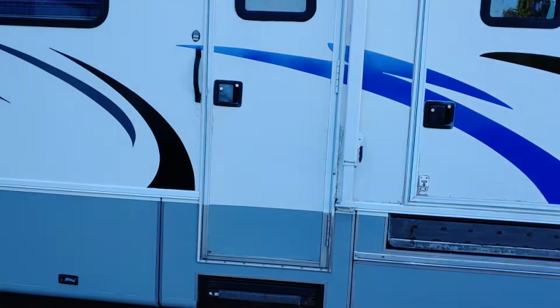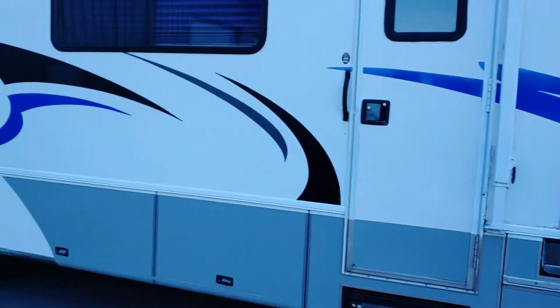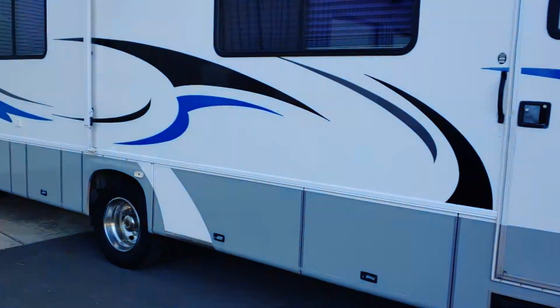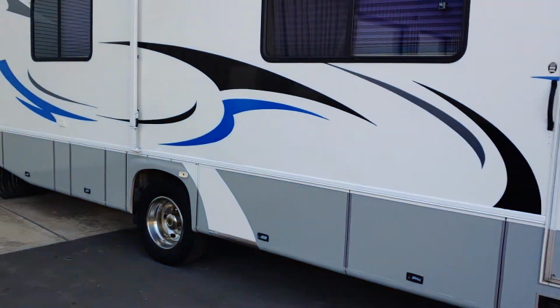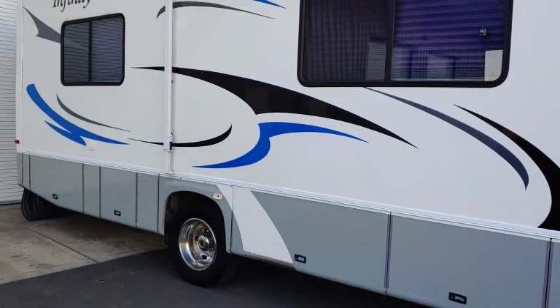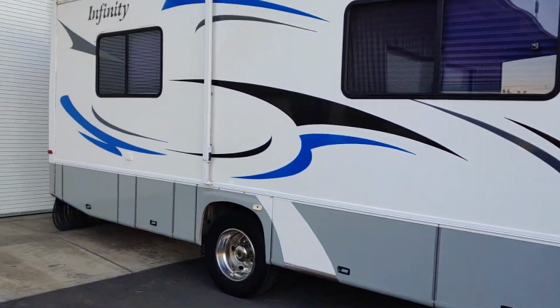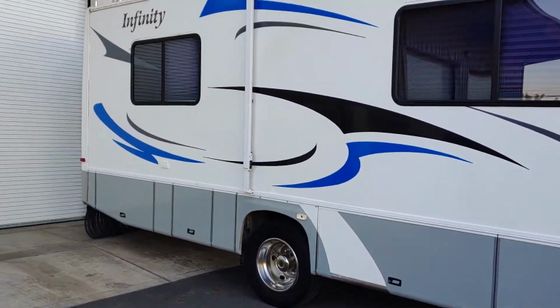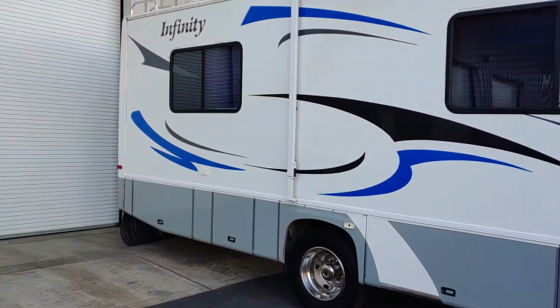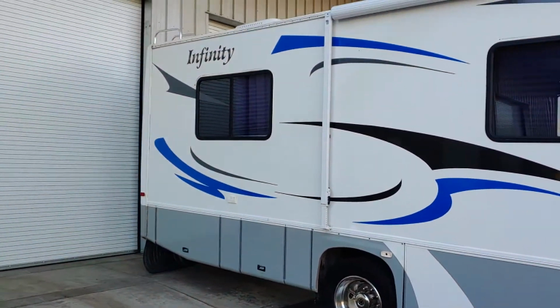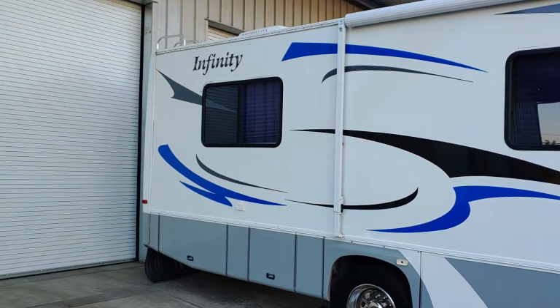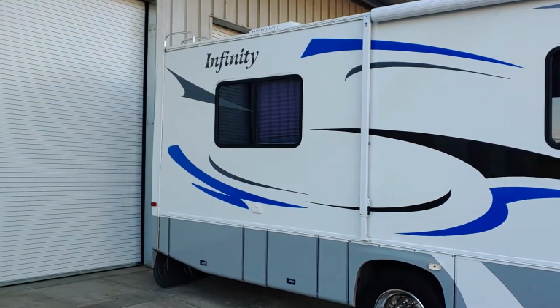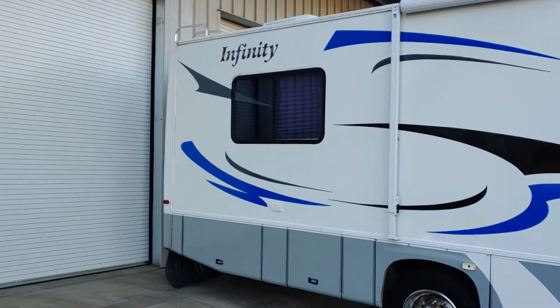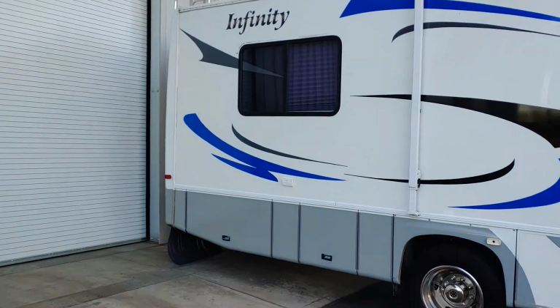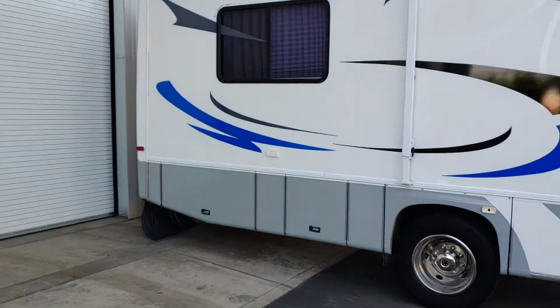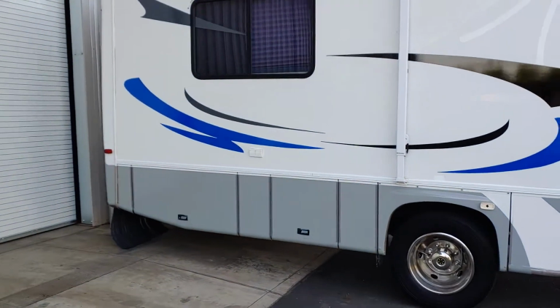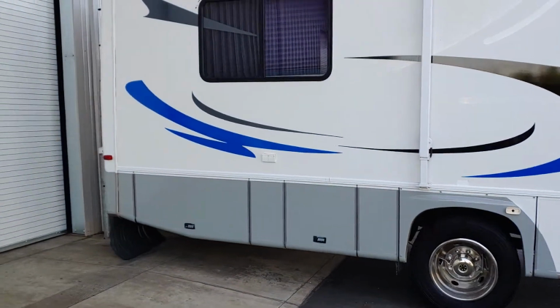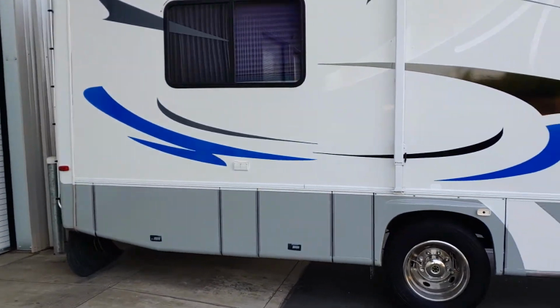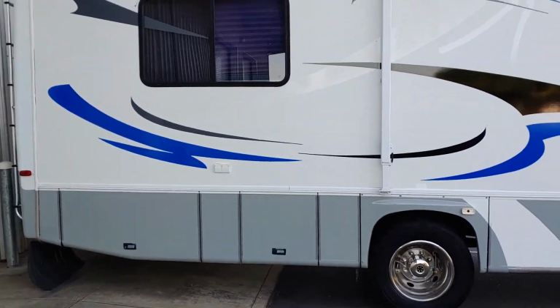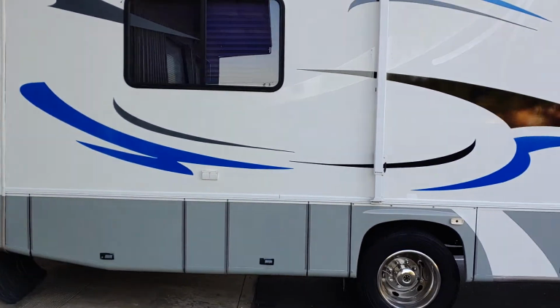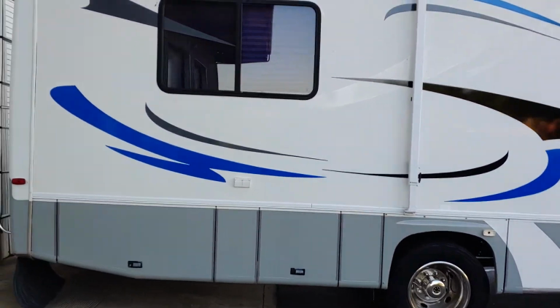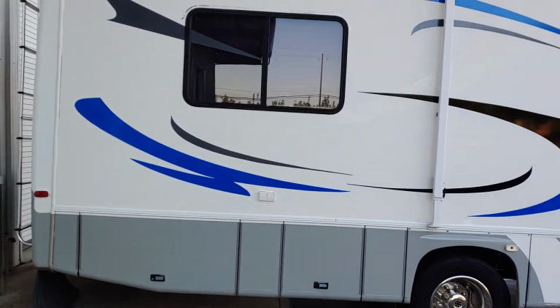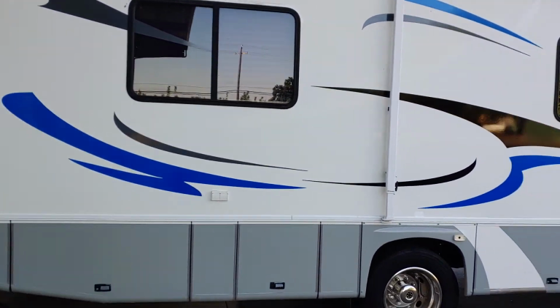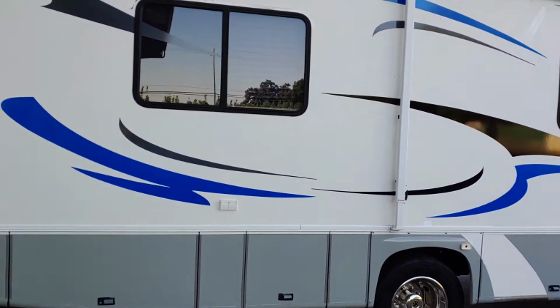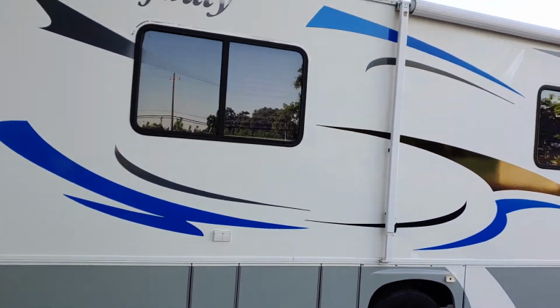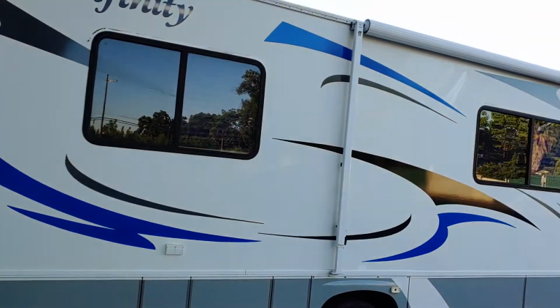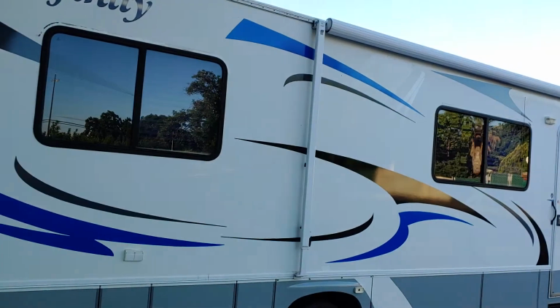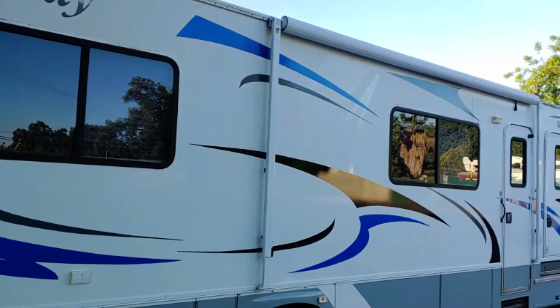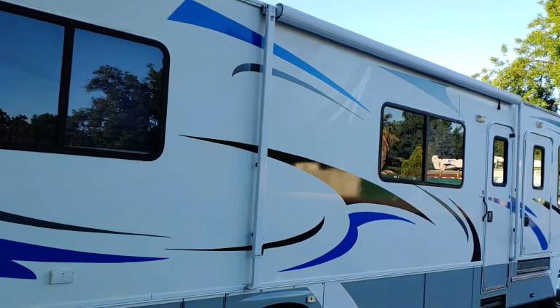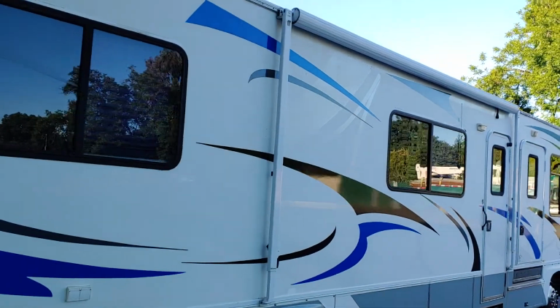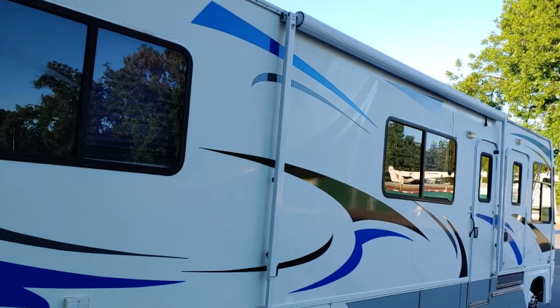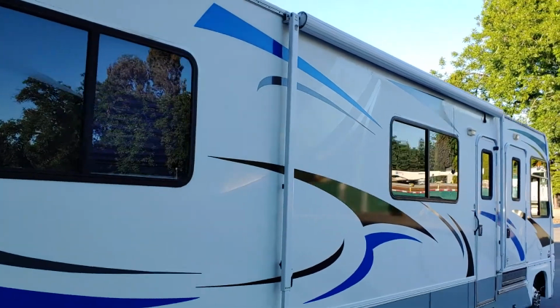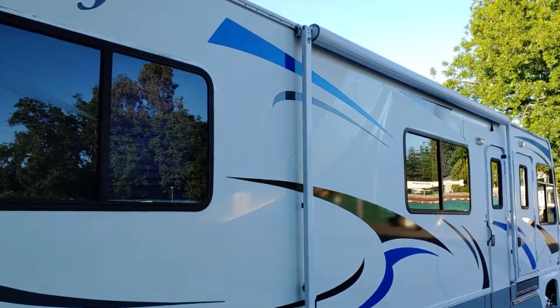I'm going to do a walk around so you can see the whole outside first. The exterior is in very good shape. You can see here in the shadow the silhouettes from the original graphics that were on it.